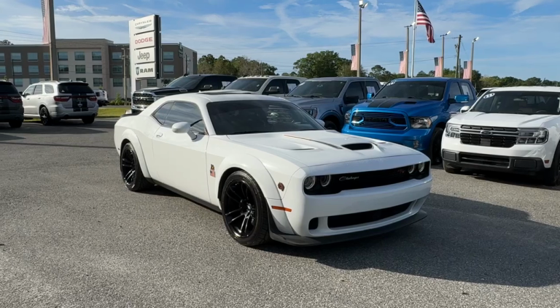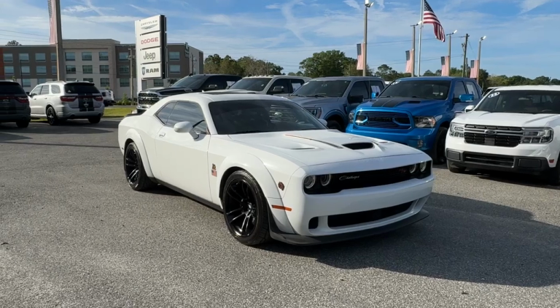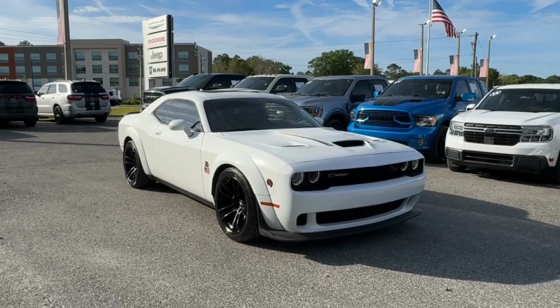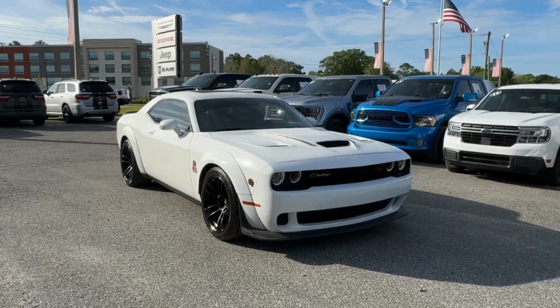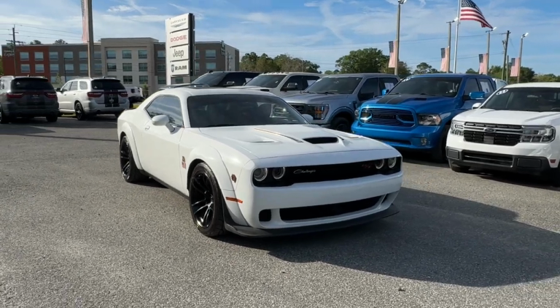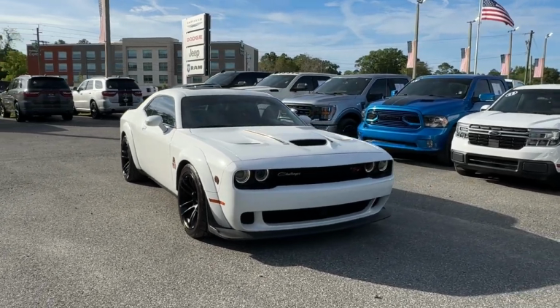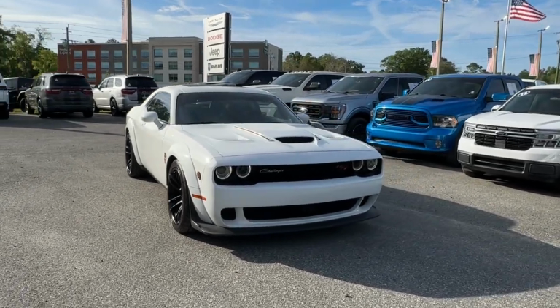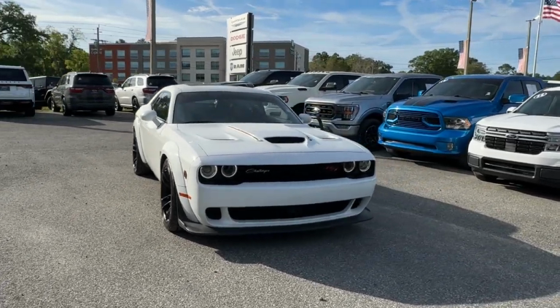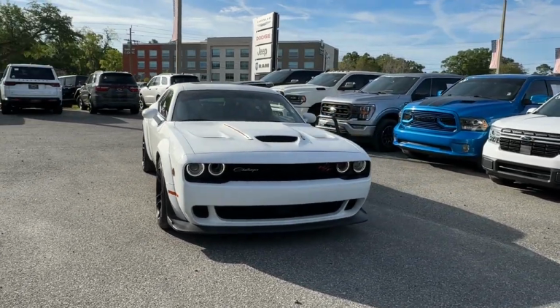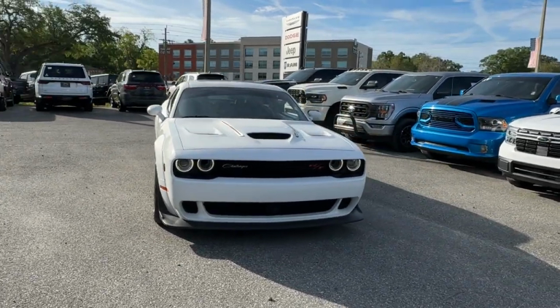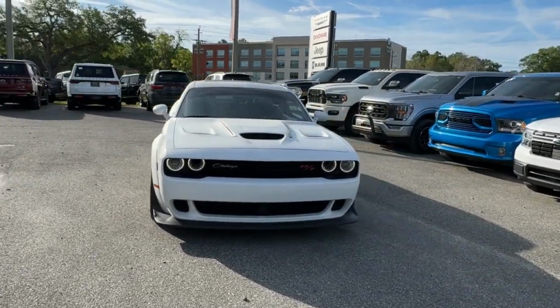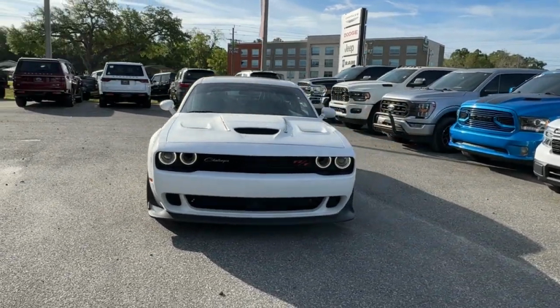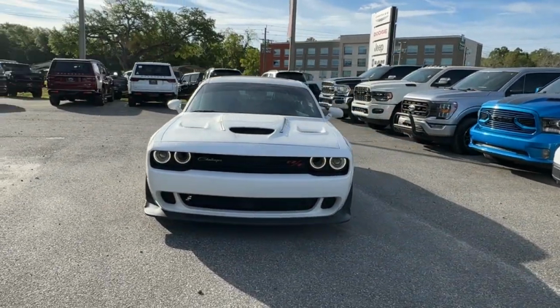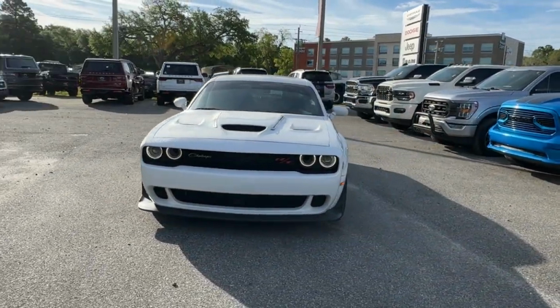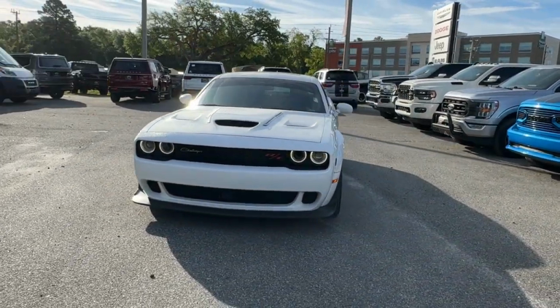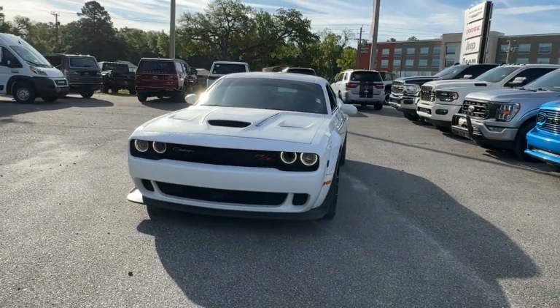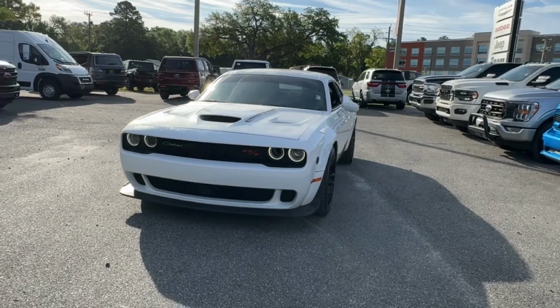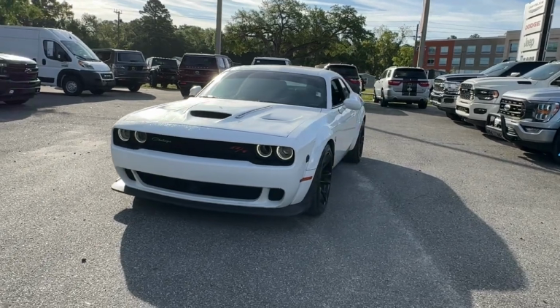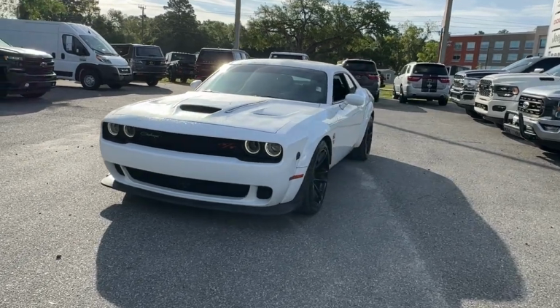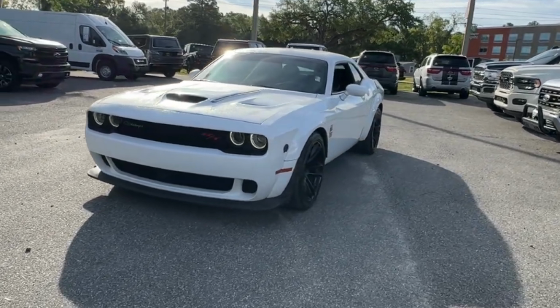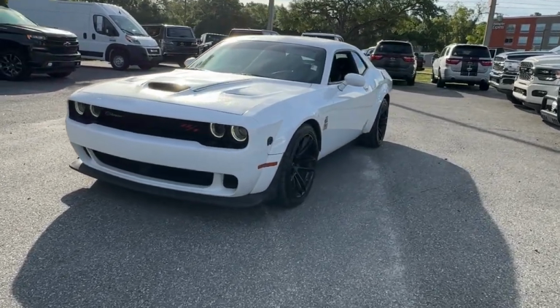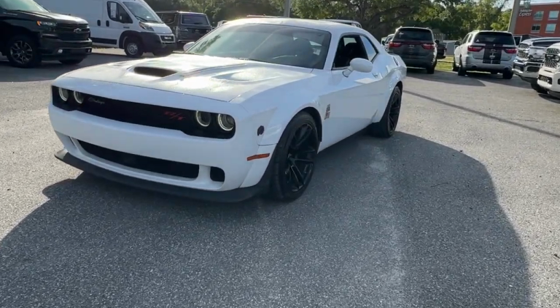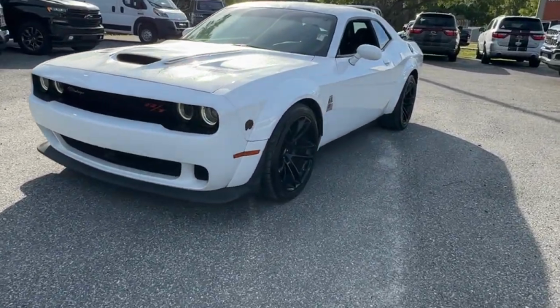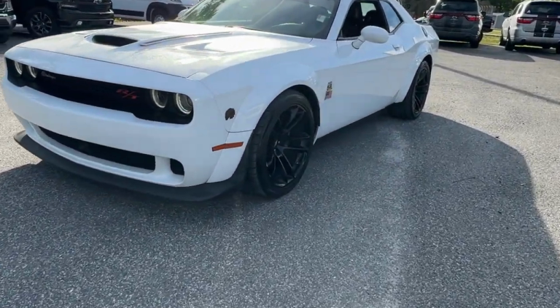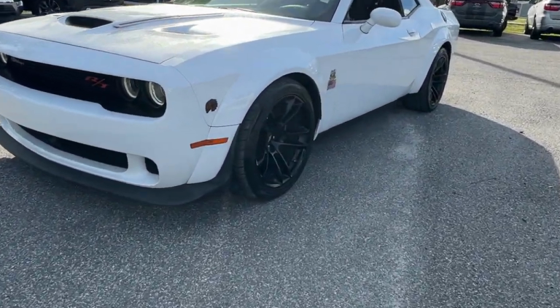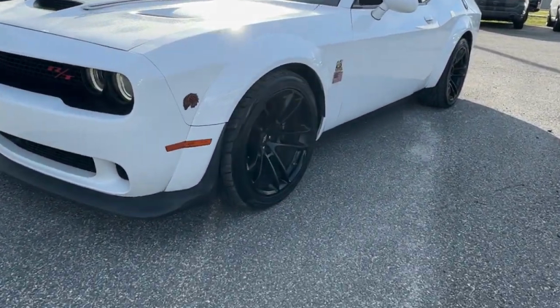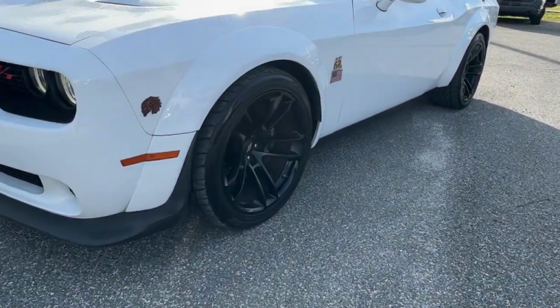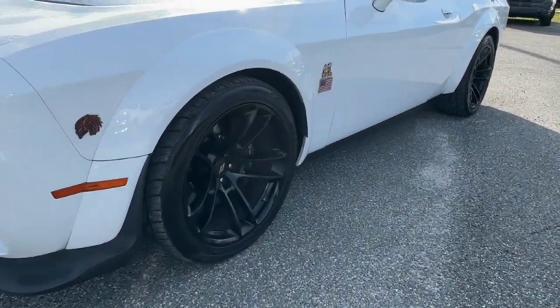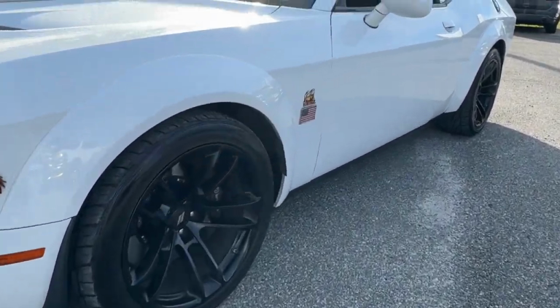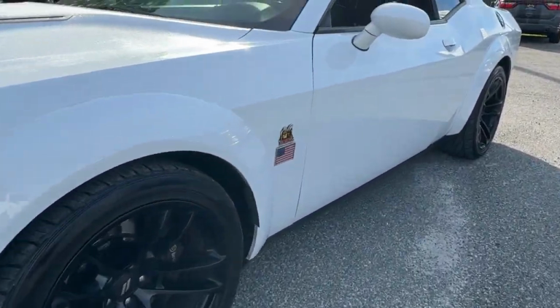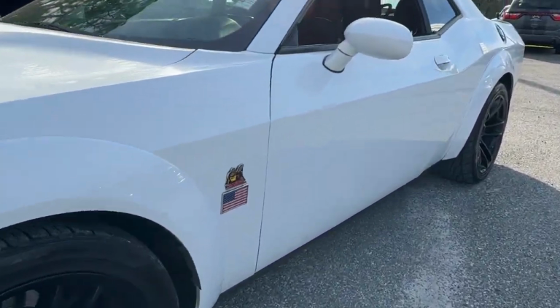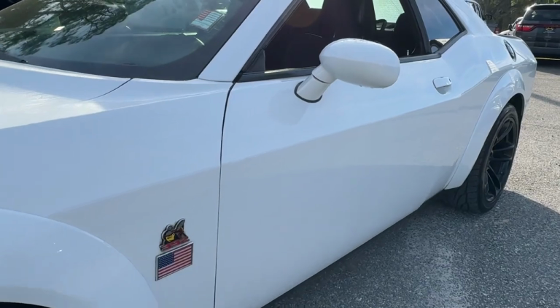Looking for your dream car? It could be the 2020 Dodge Challenger. With less than 70,000 miles on the odometer, this vehicle stands out from the rest.